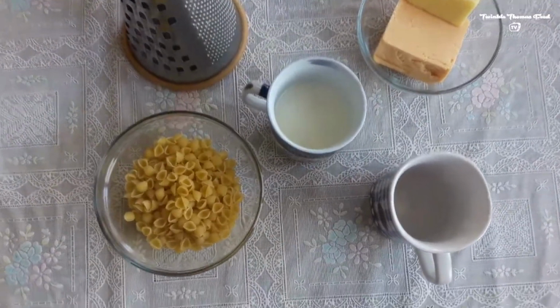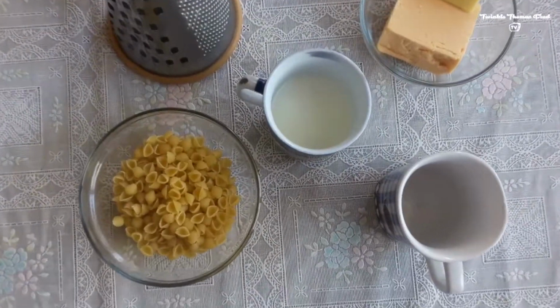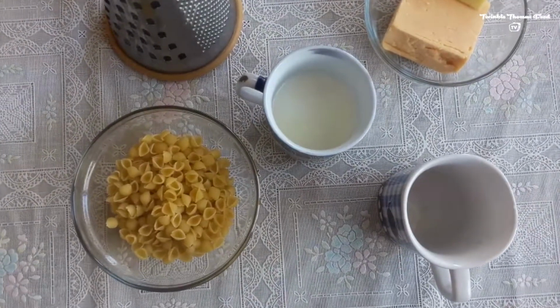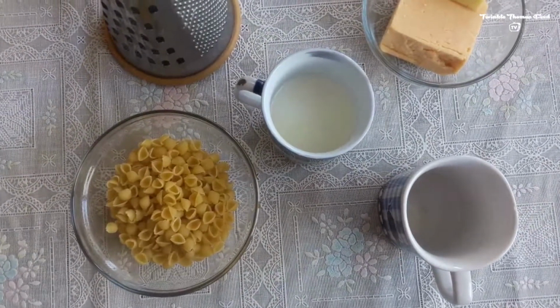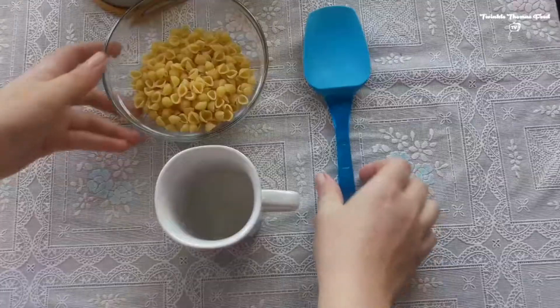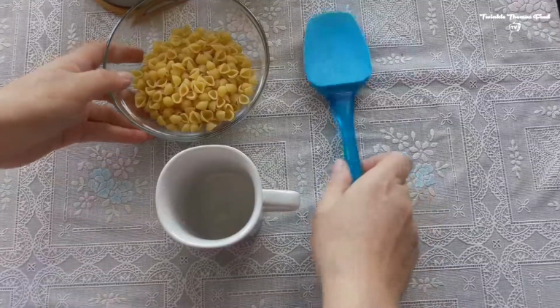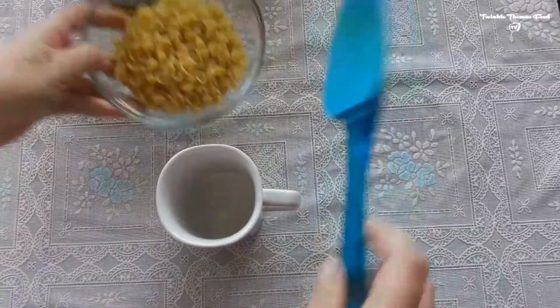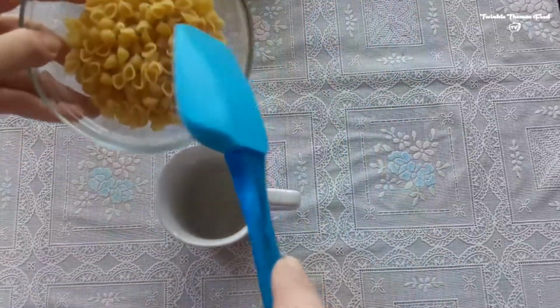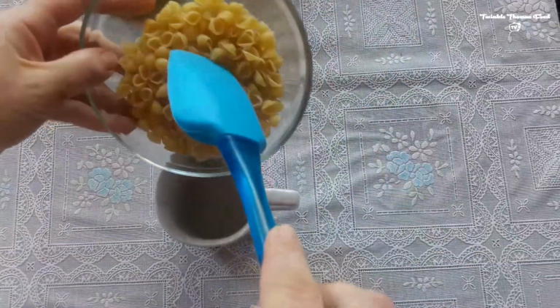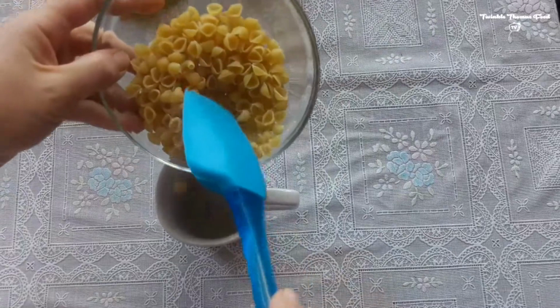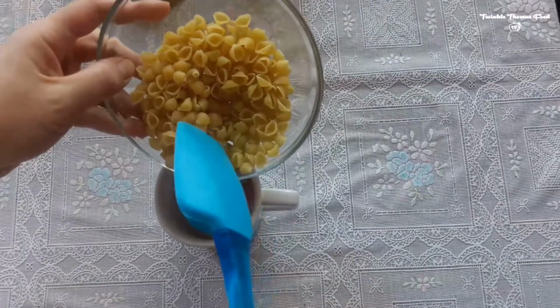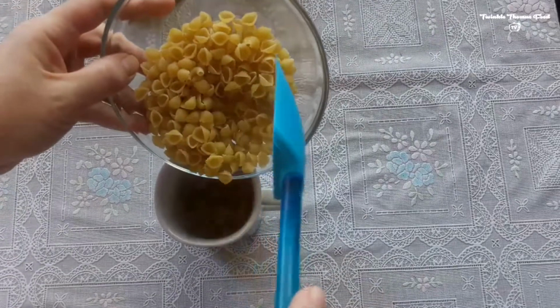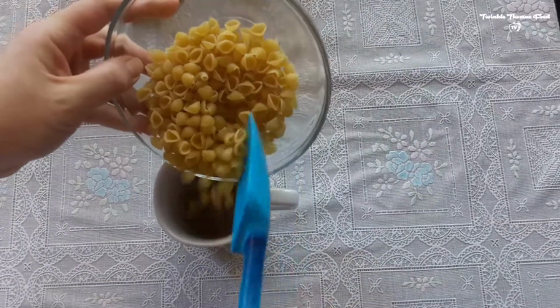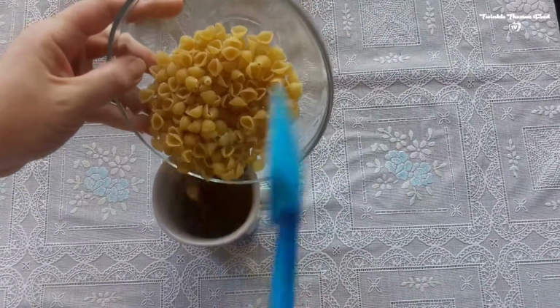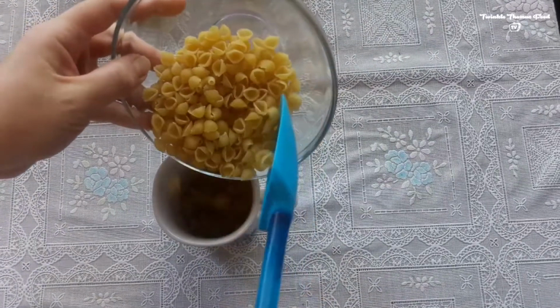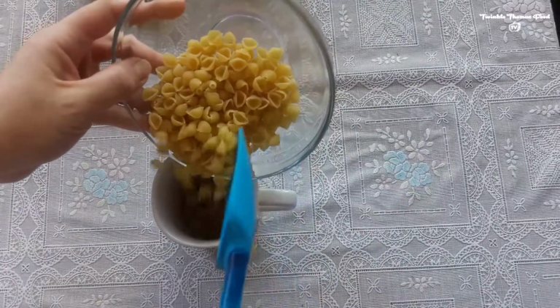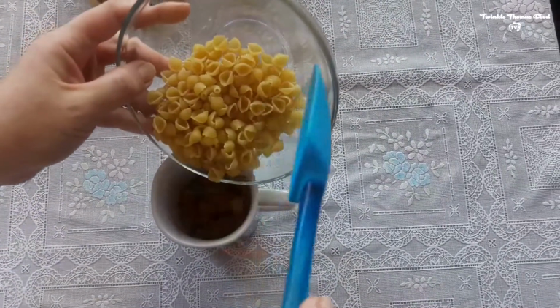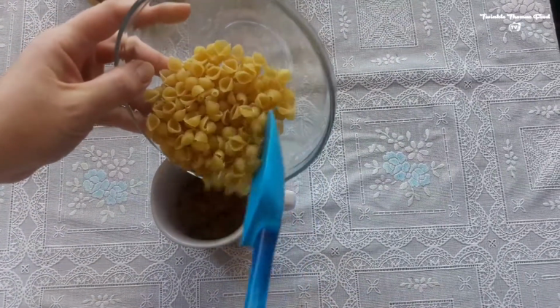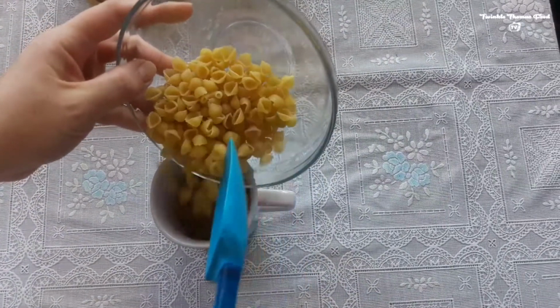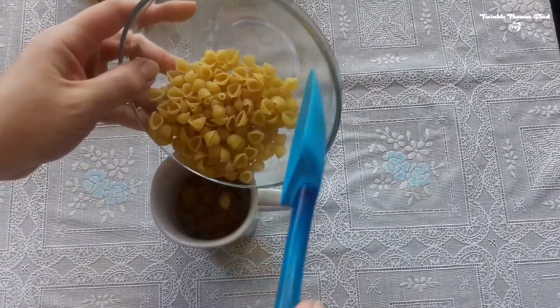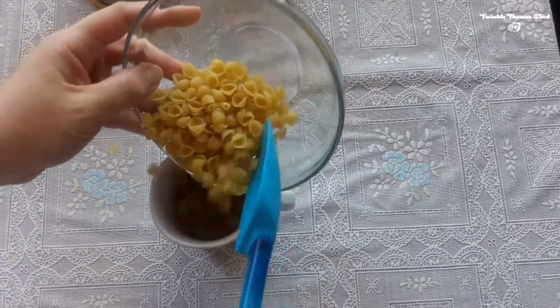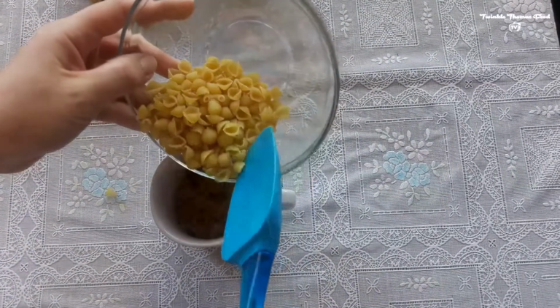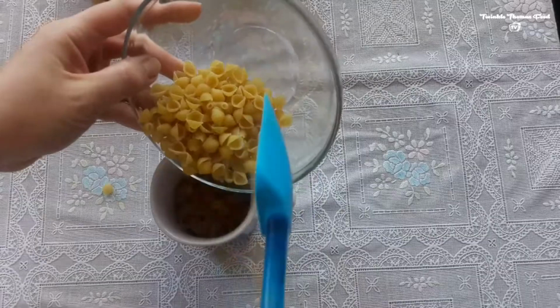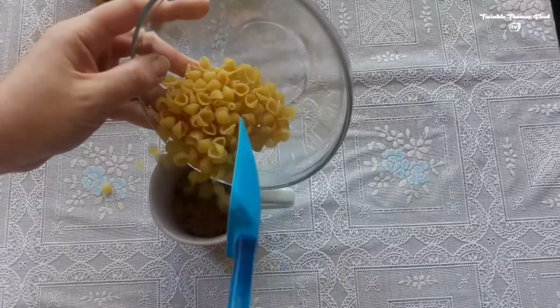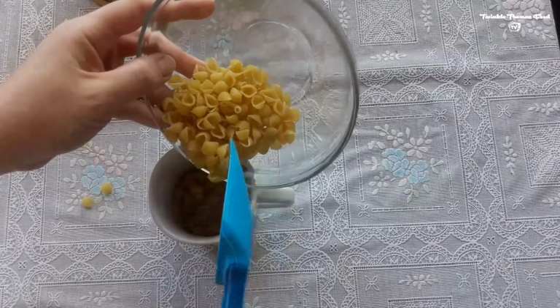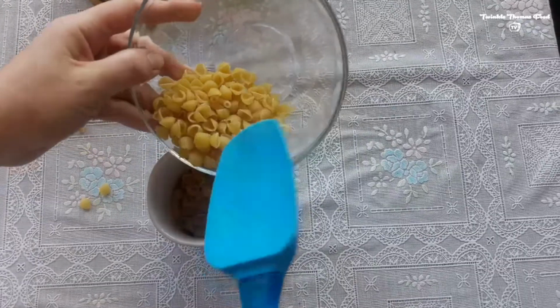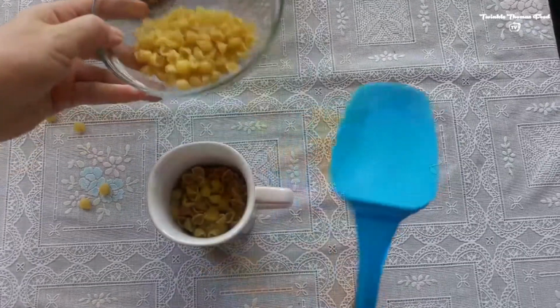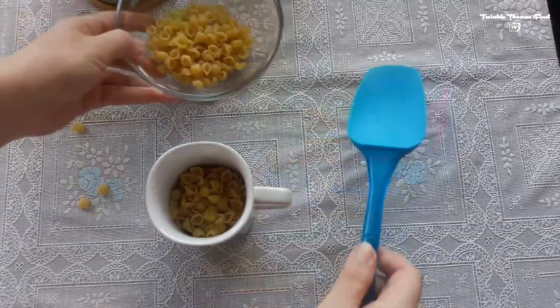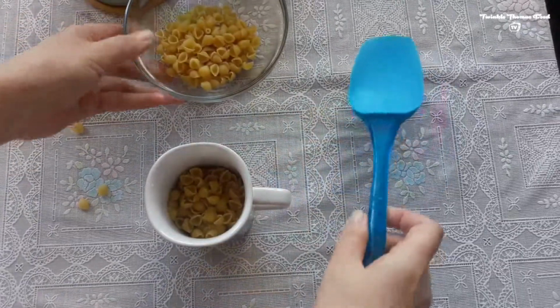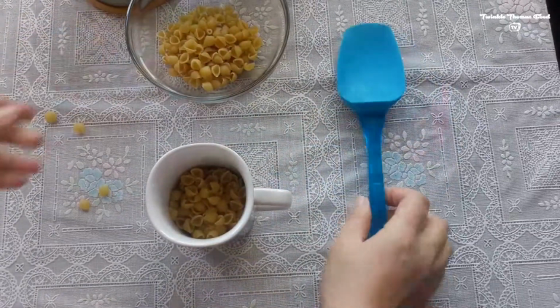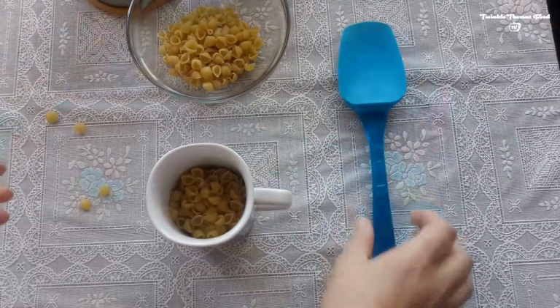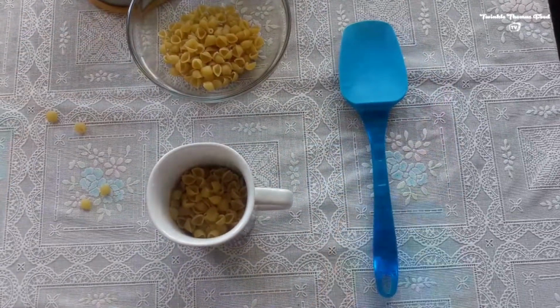Hello to our favorite audience of Twinkle Thomas Food TV! Today we're going to make an amazing mac and cheese in five minutes. For that we need macaroni — add it into the cup and add a little bit of water.